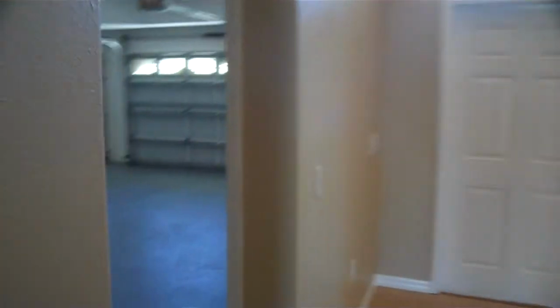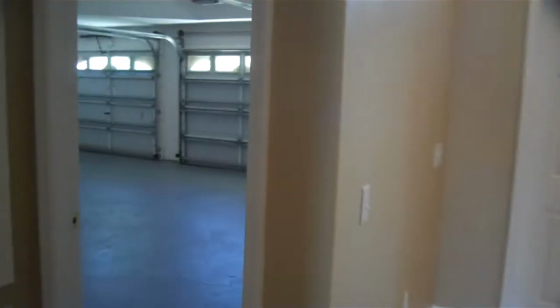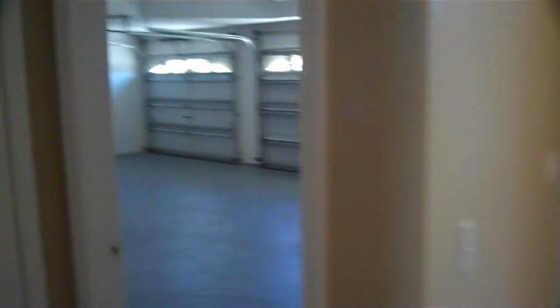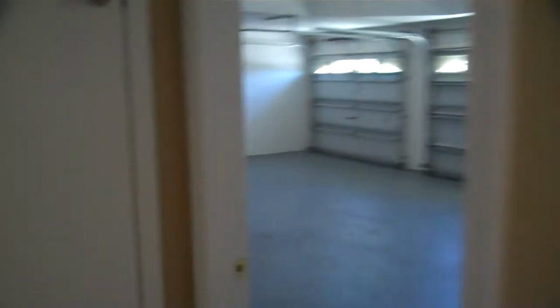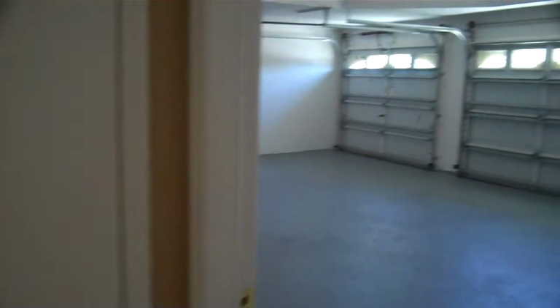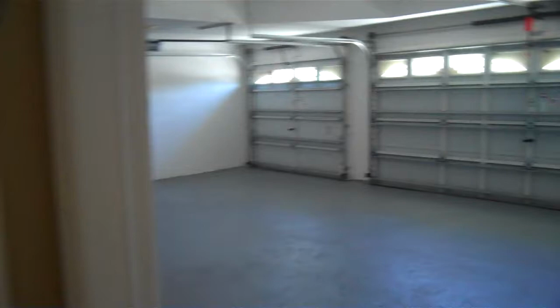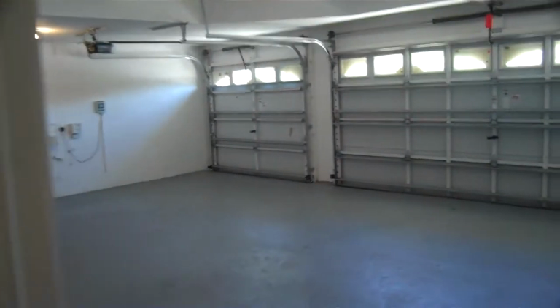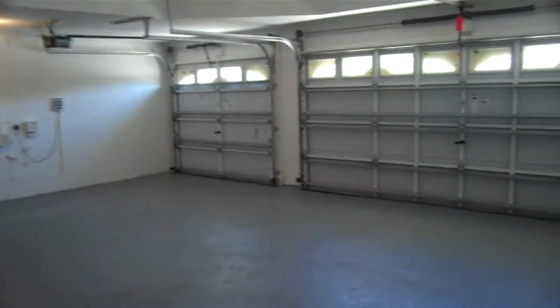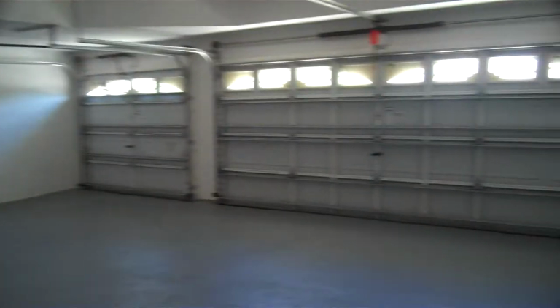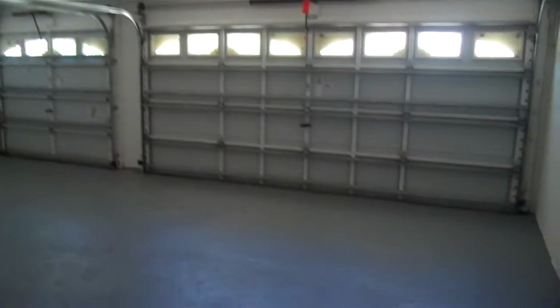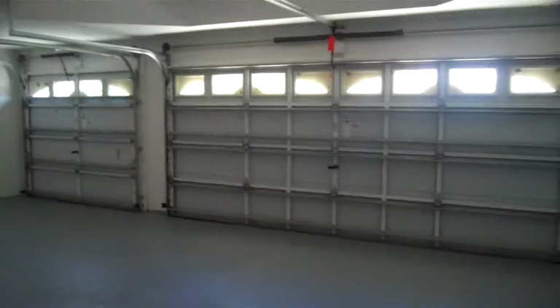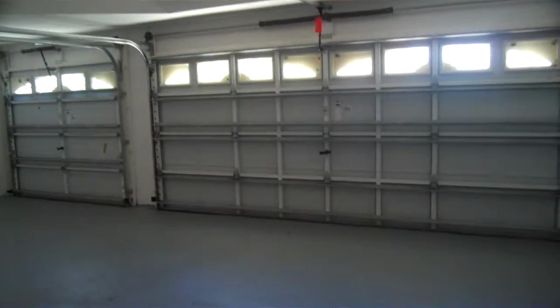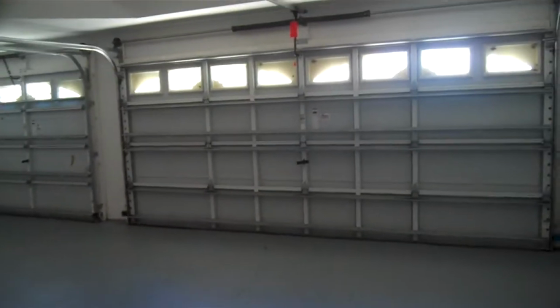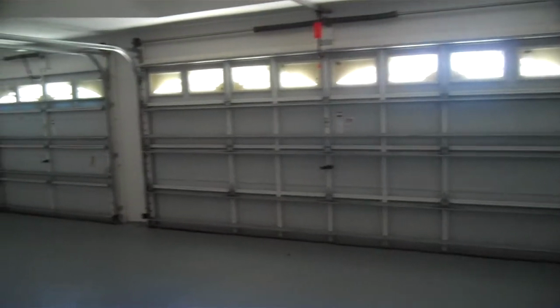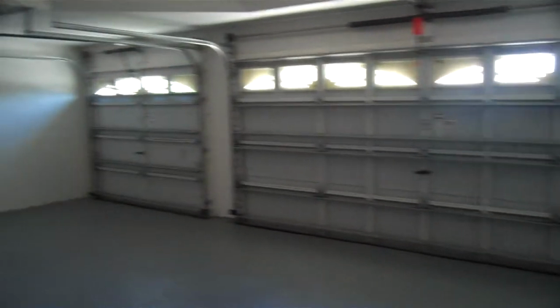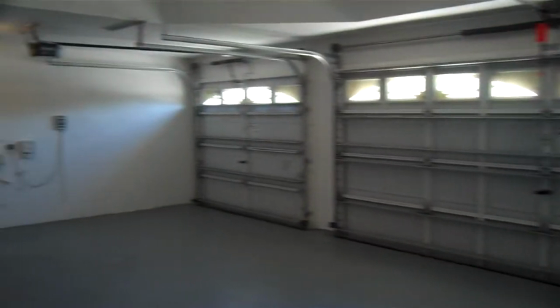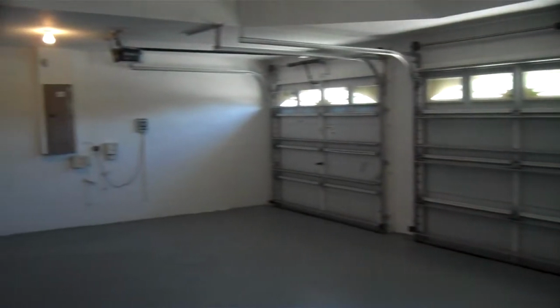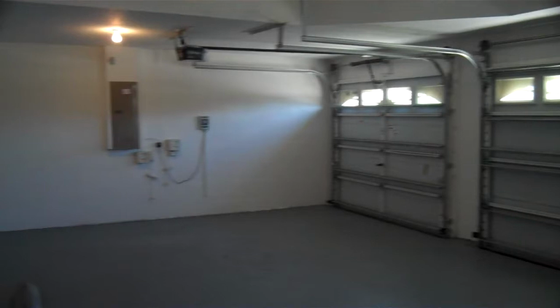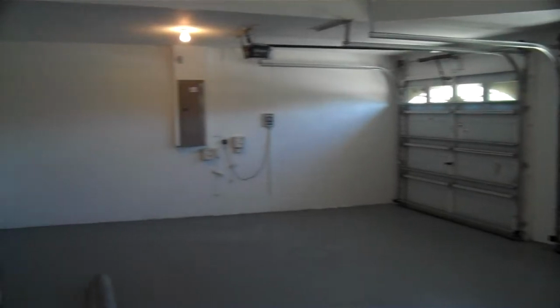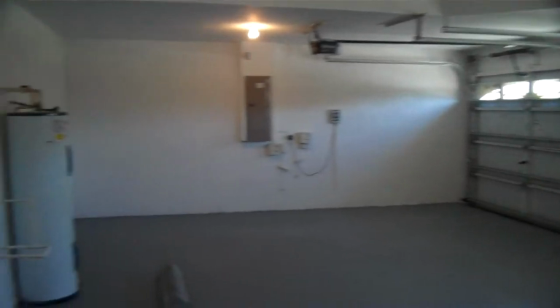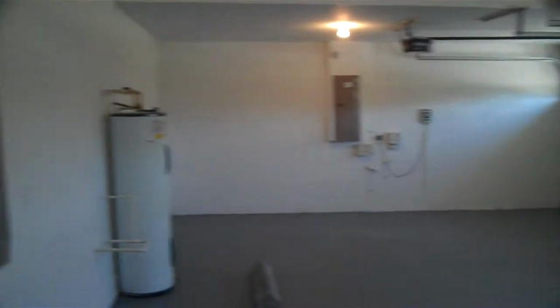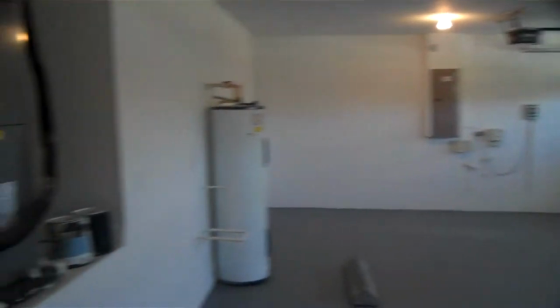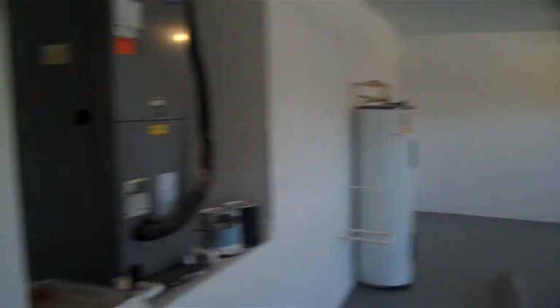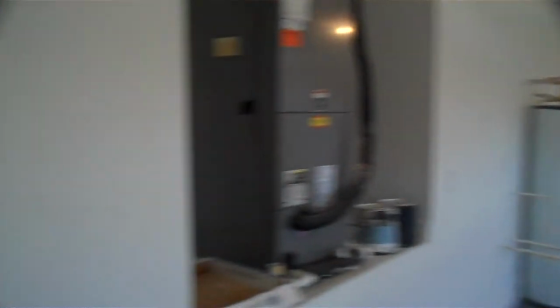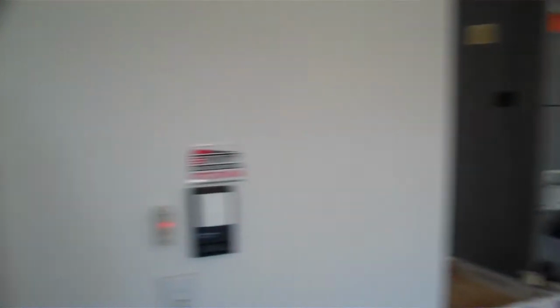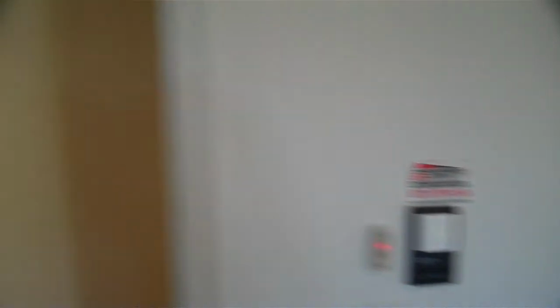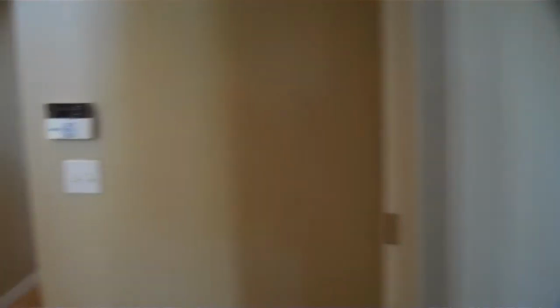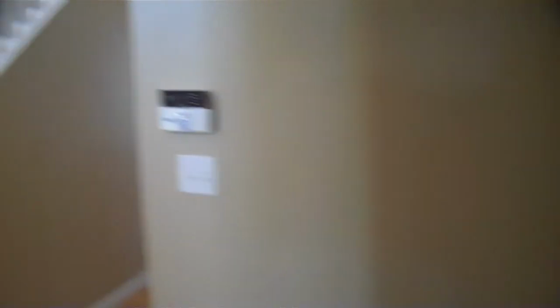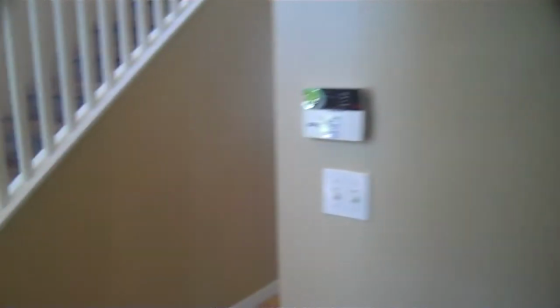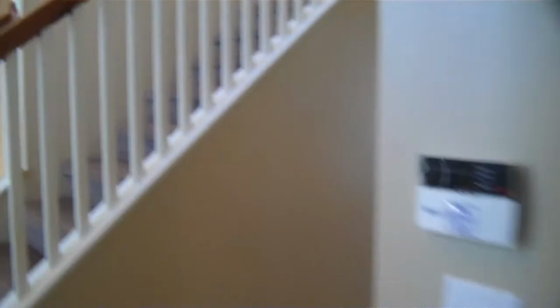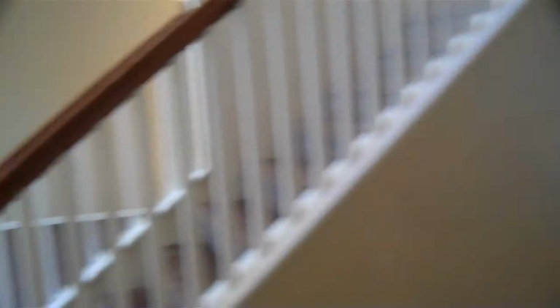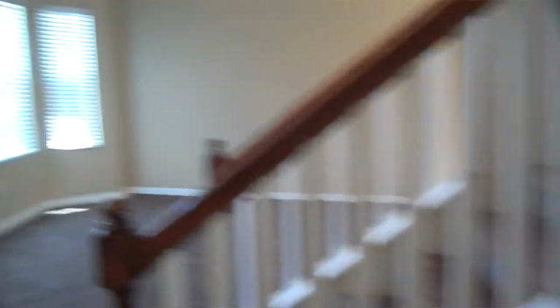And then this goes around to the three-car garage. Nice huge three-car garage here. You've got one bay over there and then the other side has two bays. So it's always a plus to have.